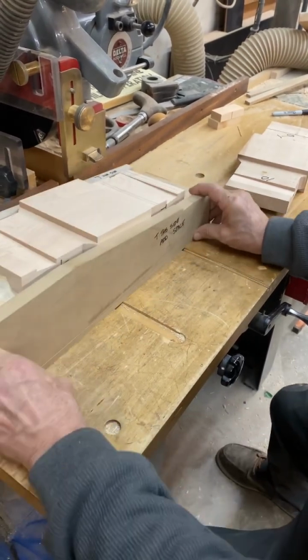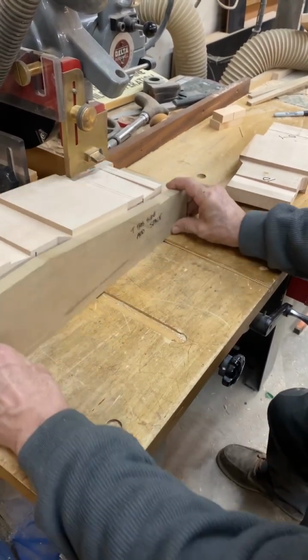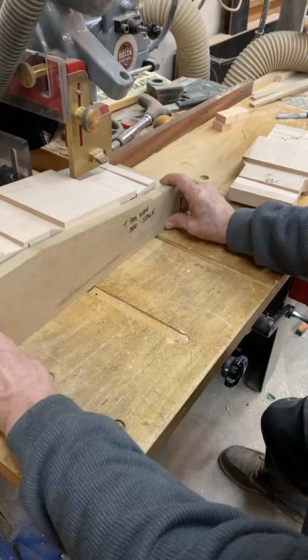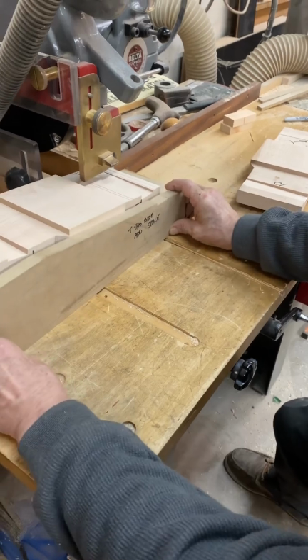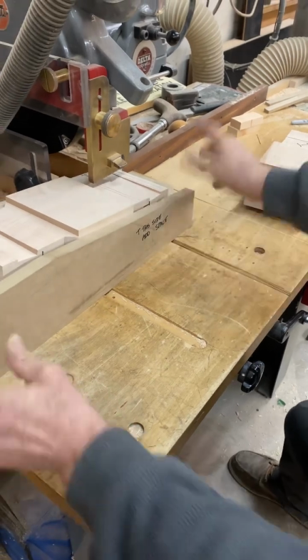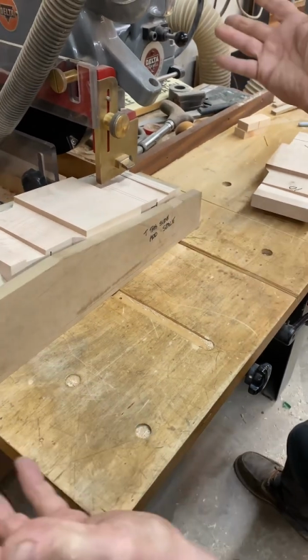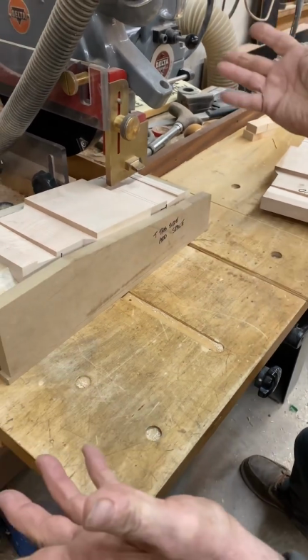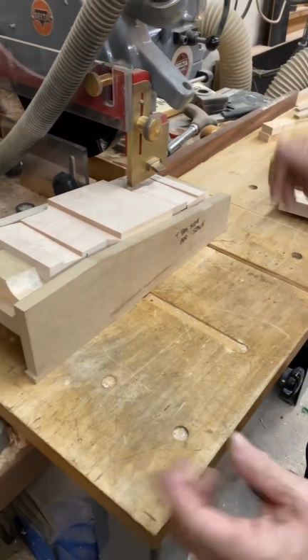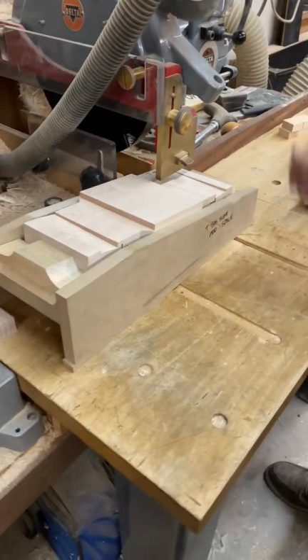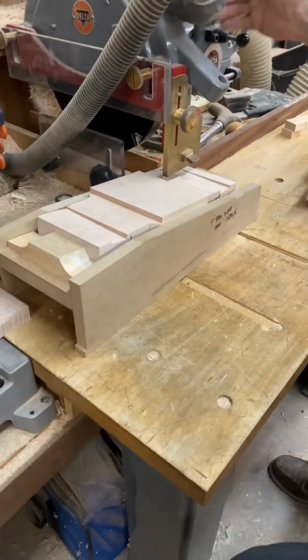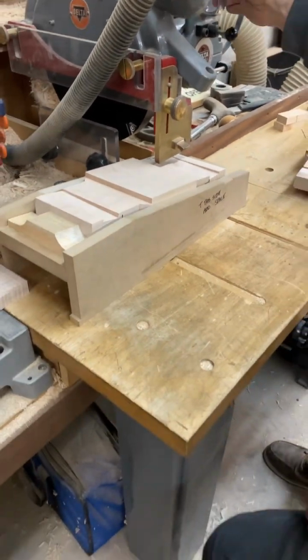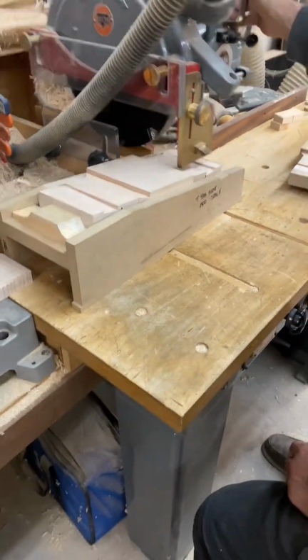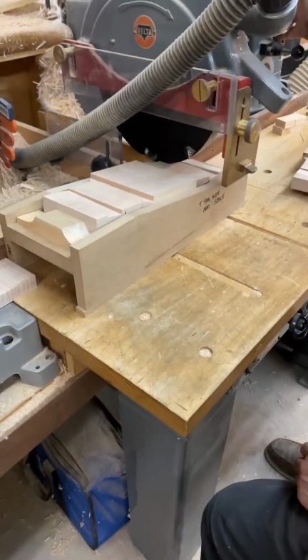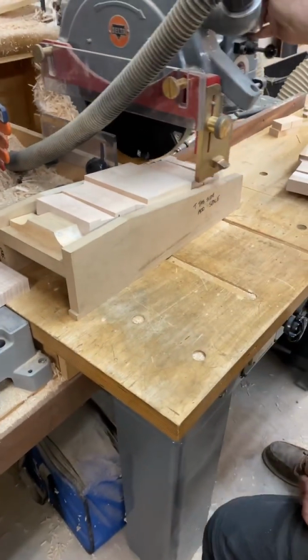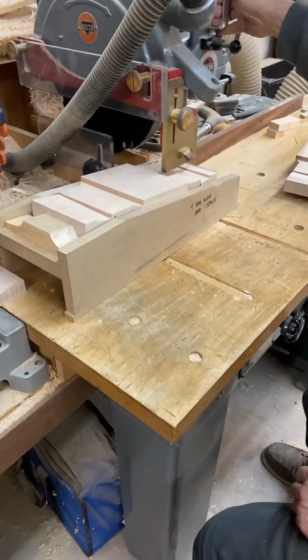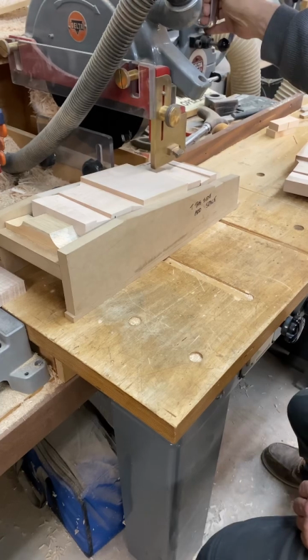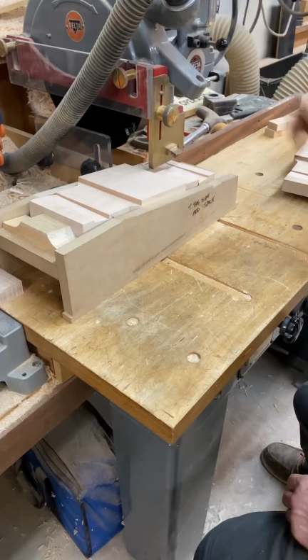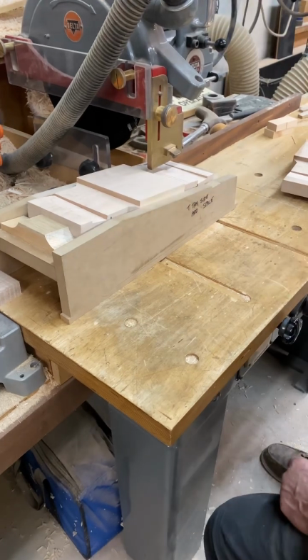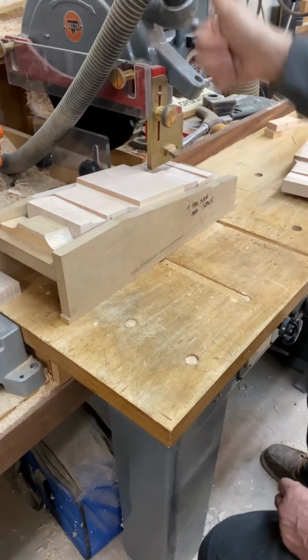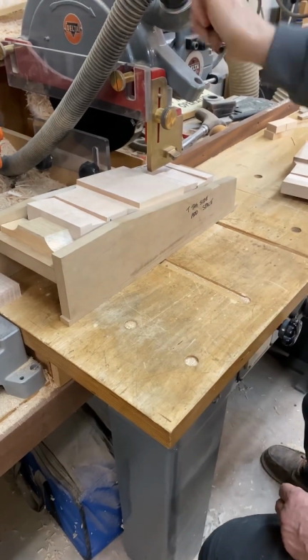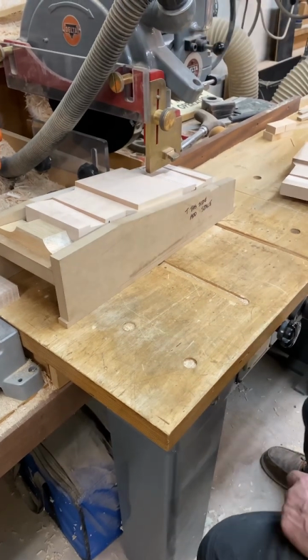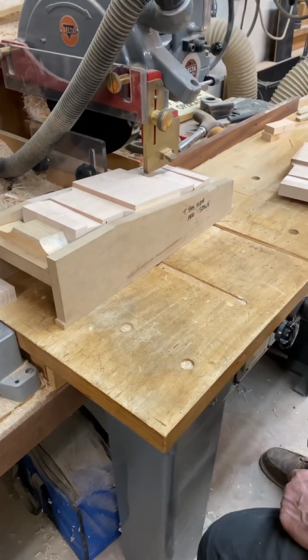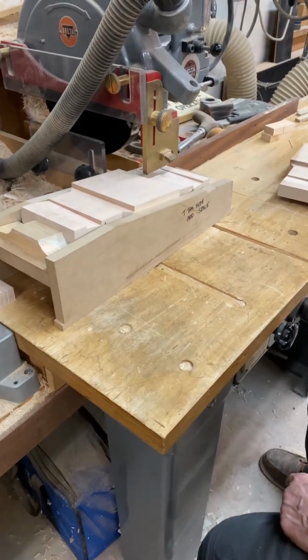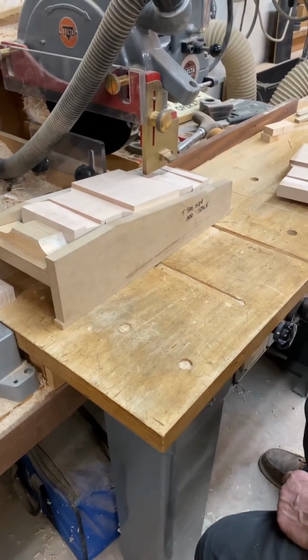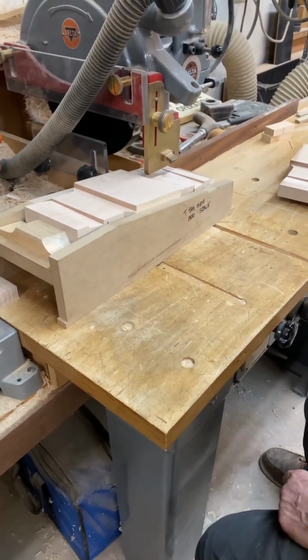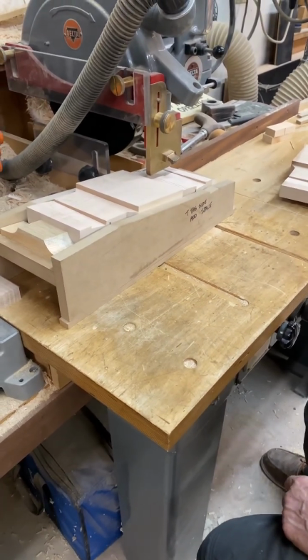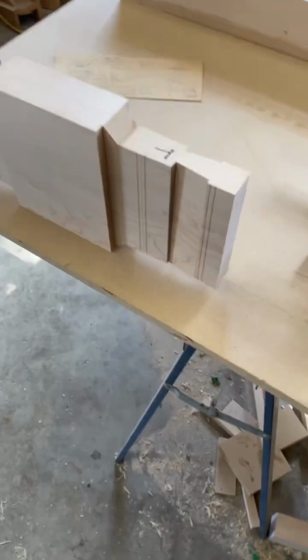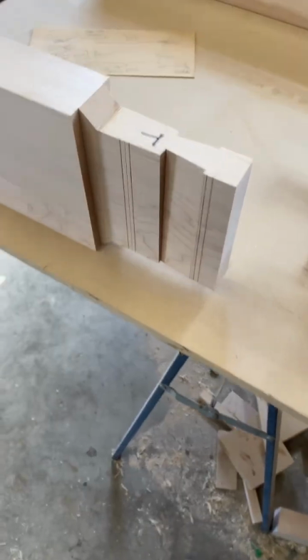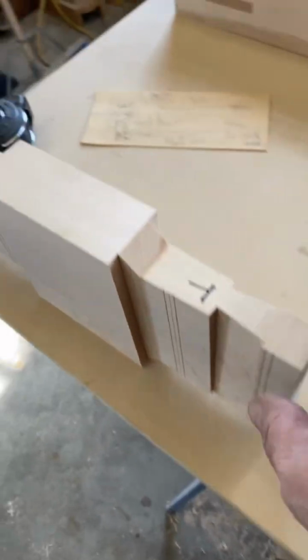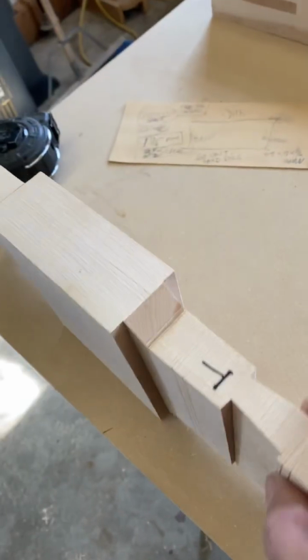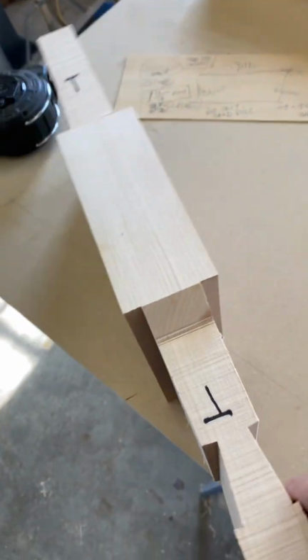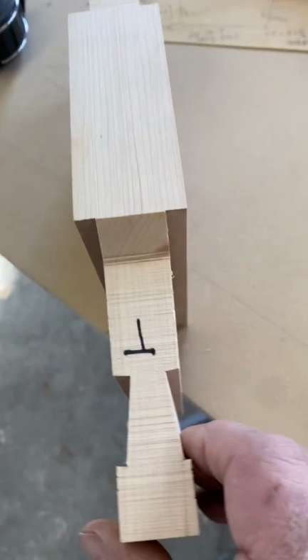I'll raise the radial arm saw for that. I'll do one side, then change the fixture by flipping it over and adding our filler strip. Now notice I made two teeth in one, and what that does is allows me to hold that component more safely. The last thing I'll do is cut them in half to make two teeth. They're all fitted.